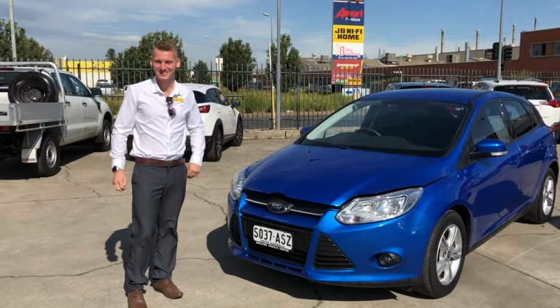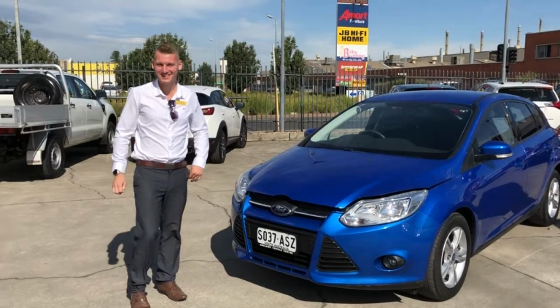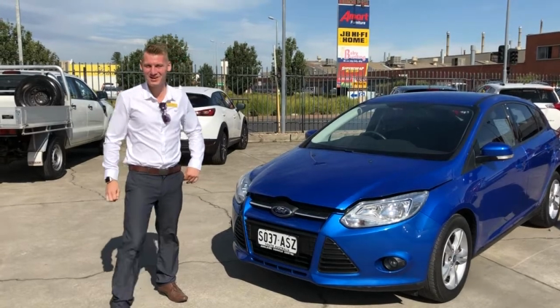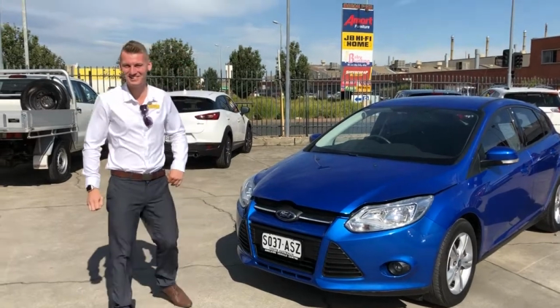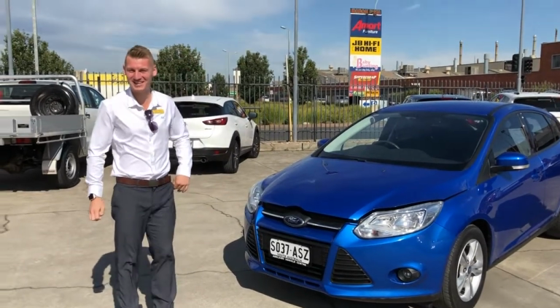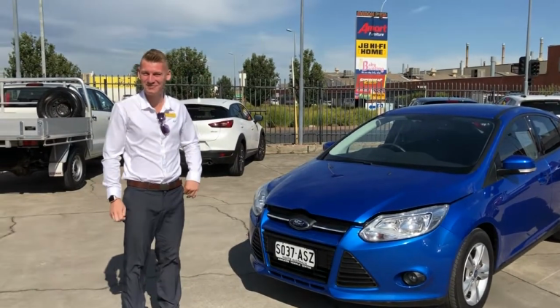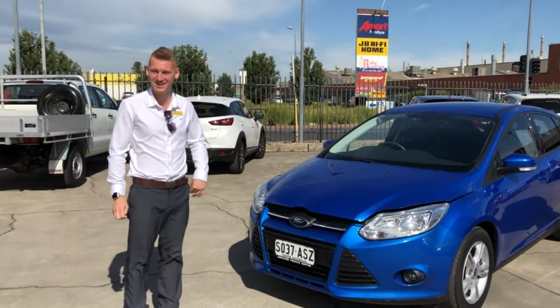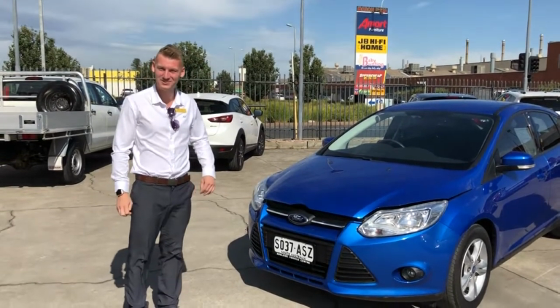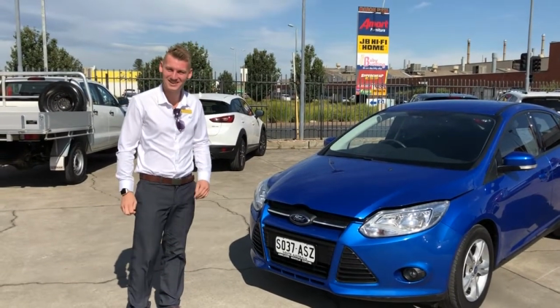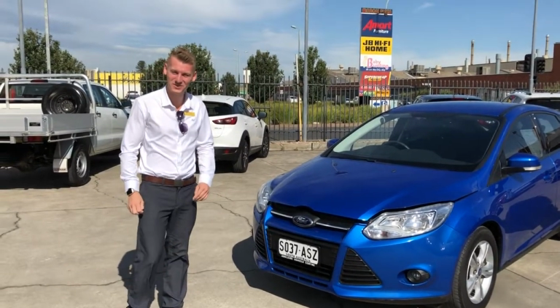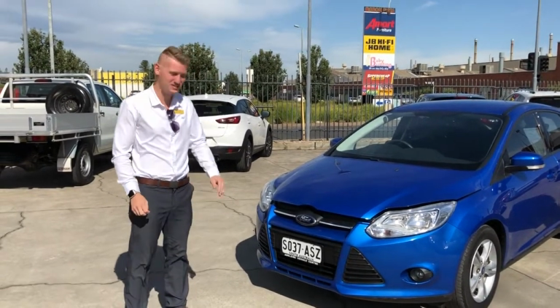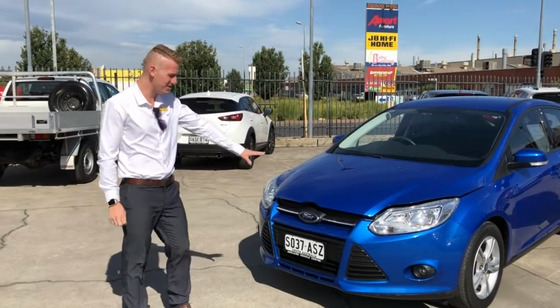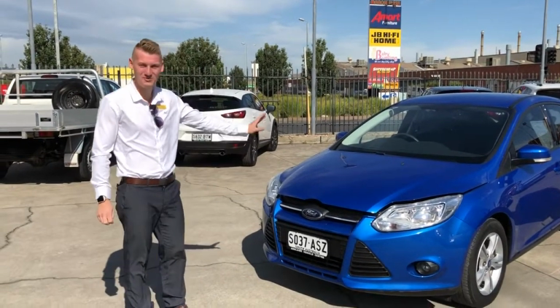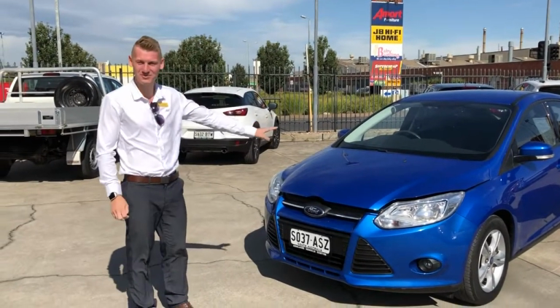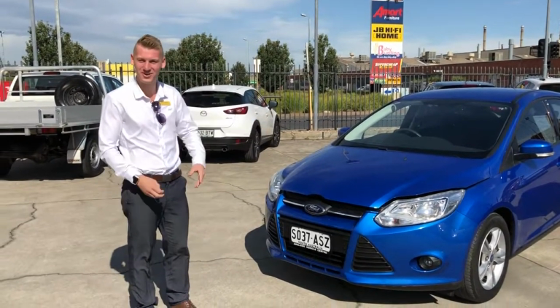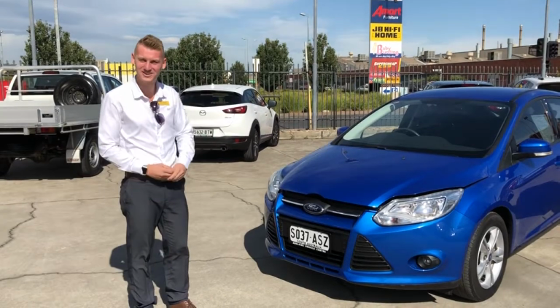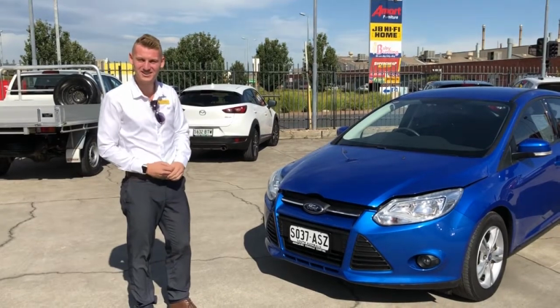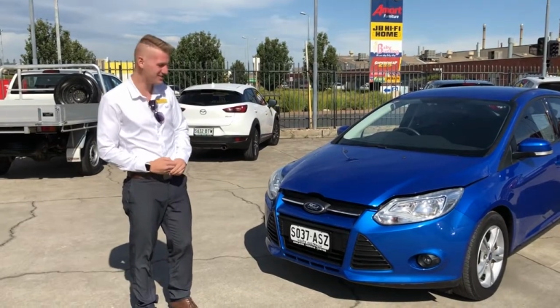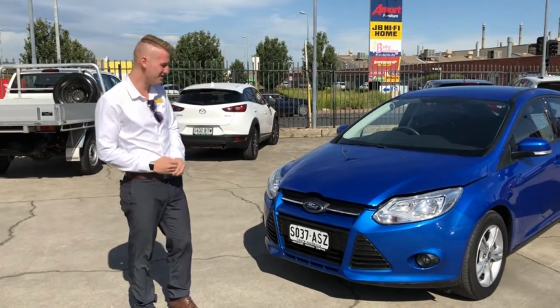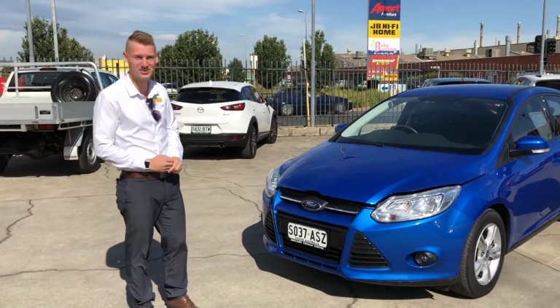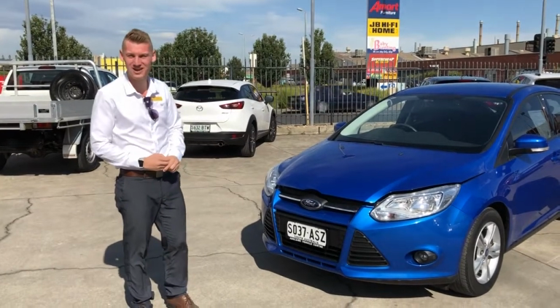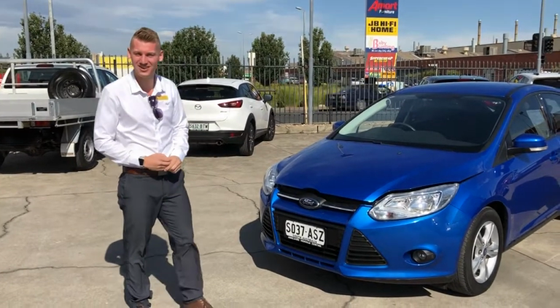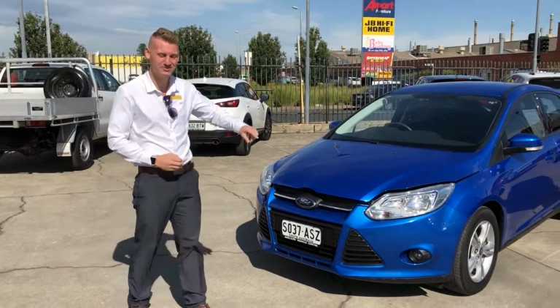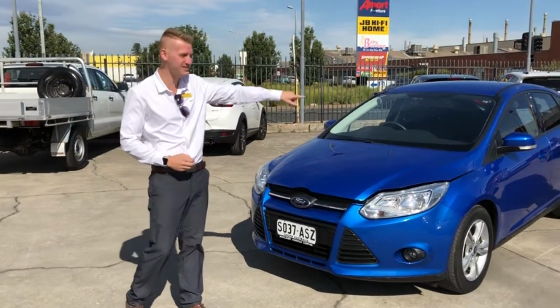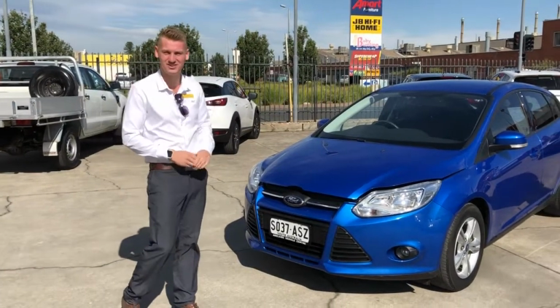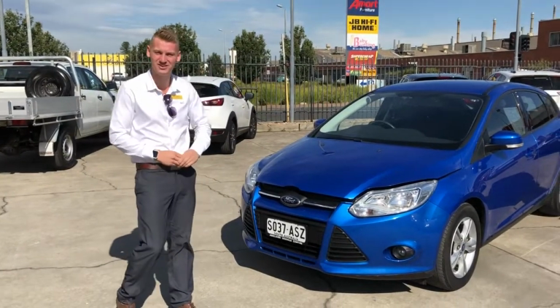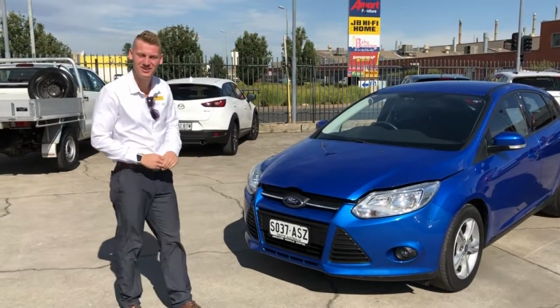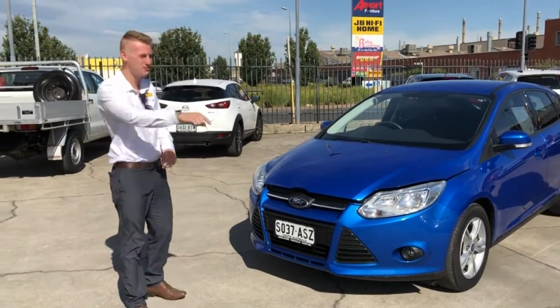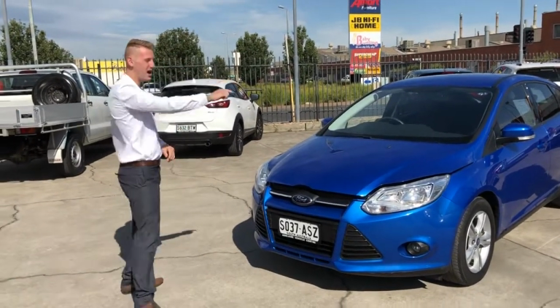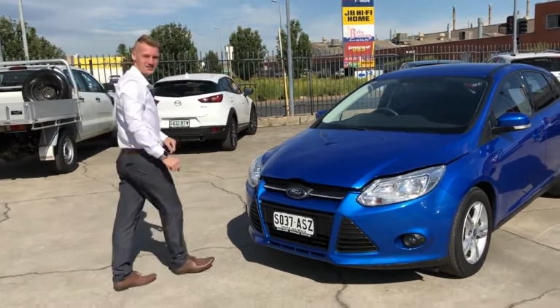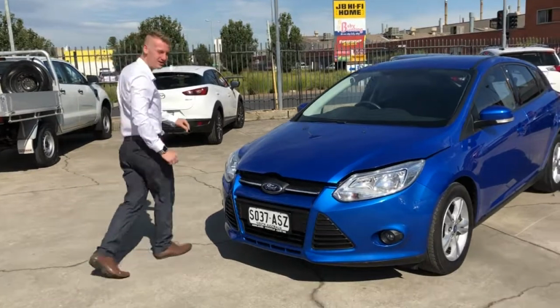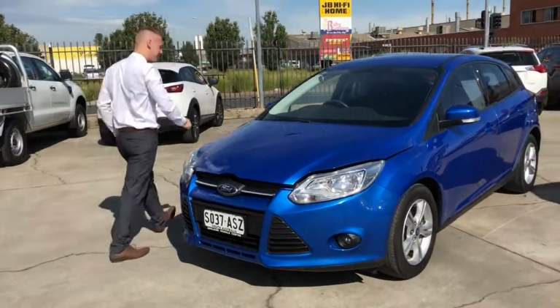G'day Michael, it's Jake here from Adelaide Vehicle Centre. Just want to do this video for you with the Ford Focus so you can see the condition on the outside and the features inside too. We'll just start inside and I'll show you.